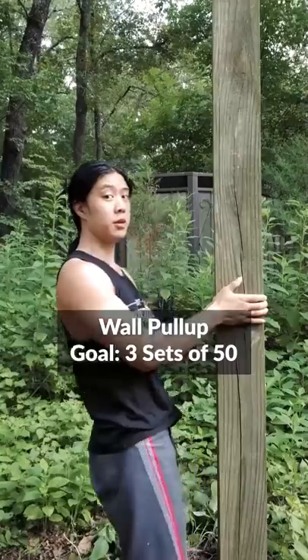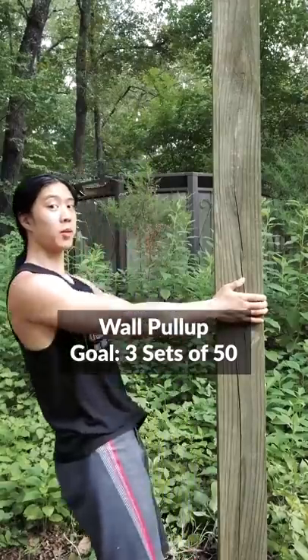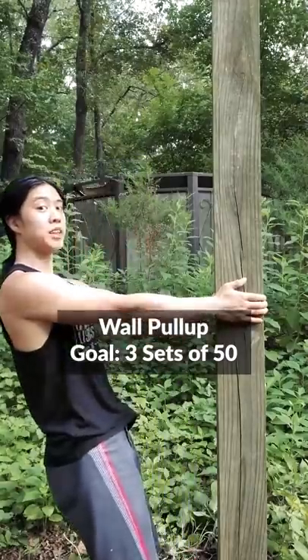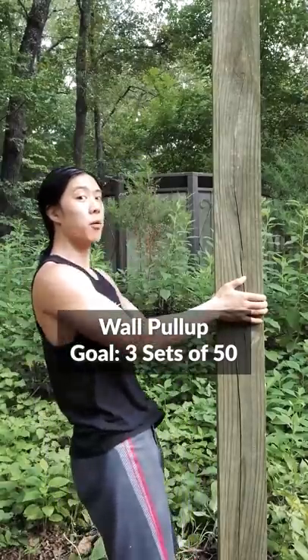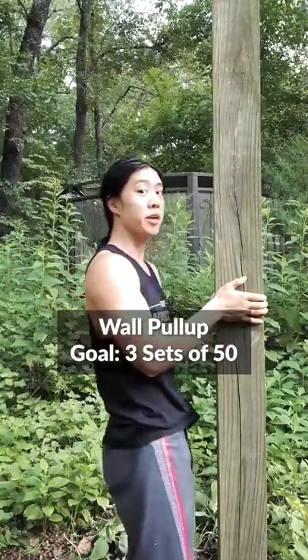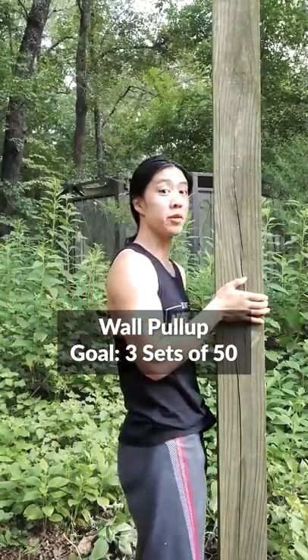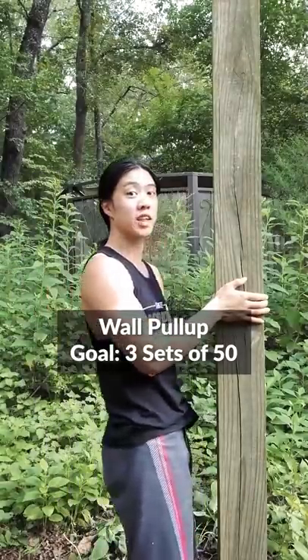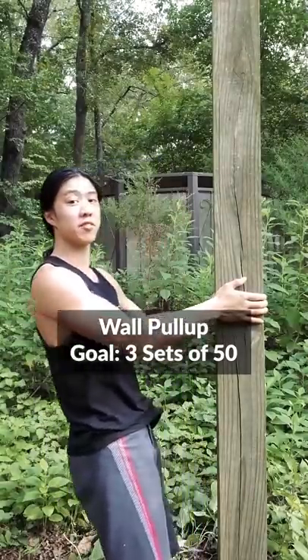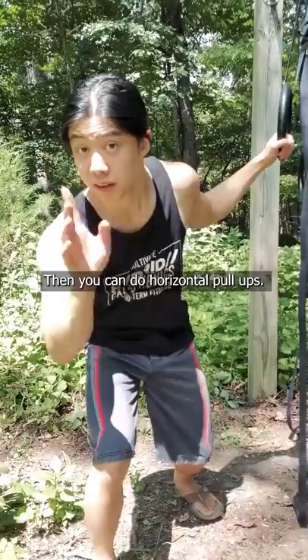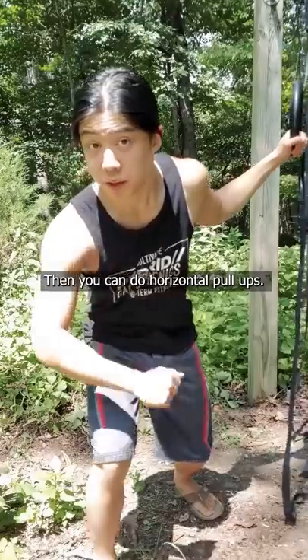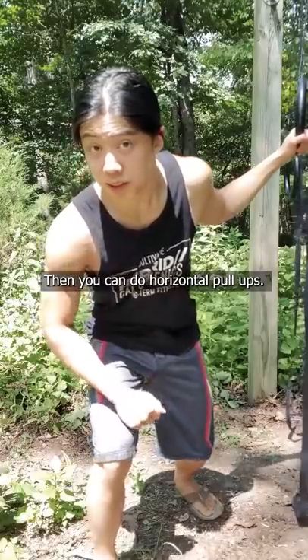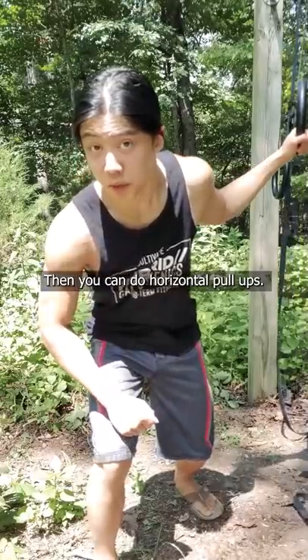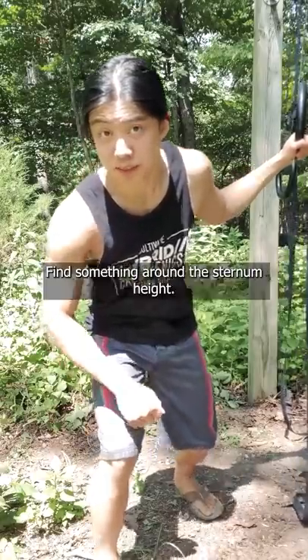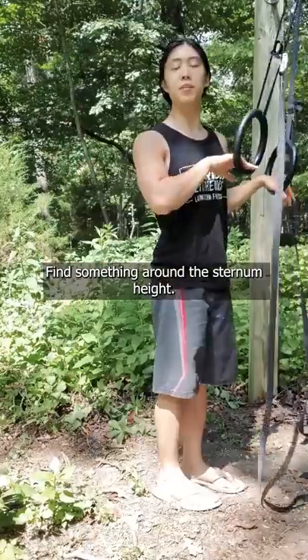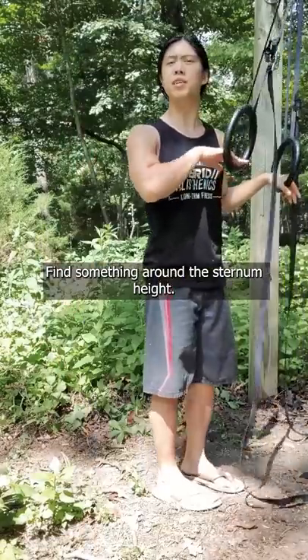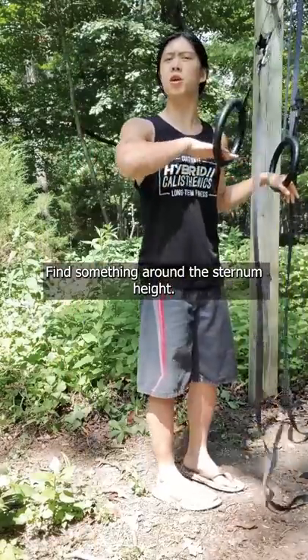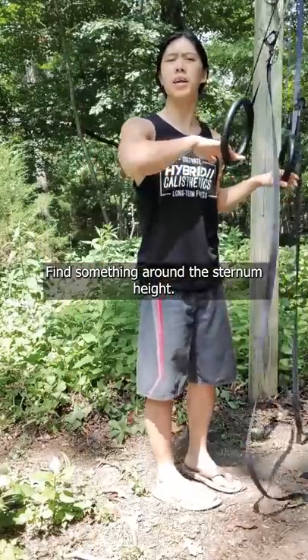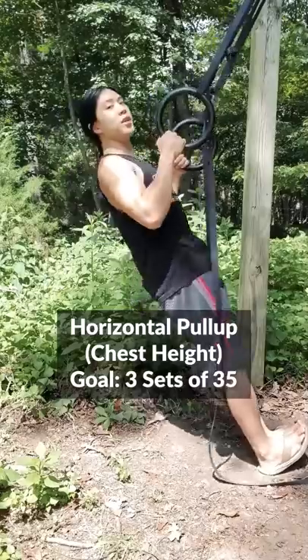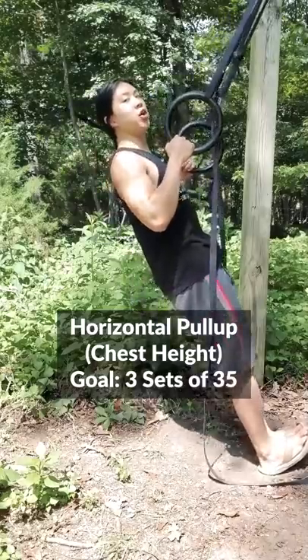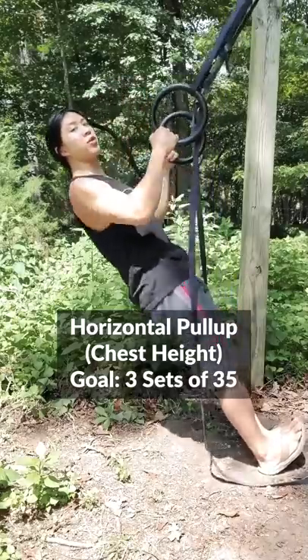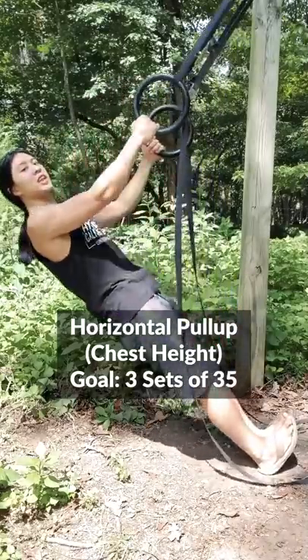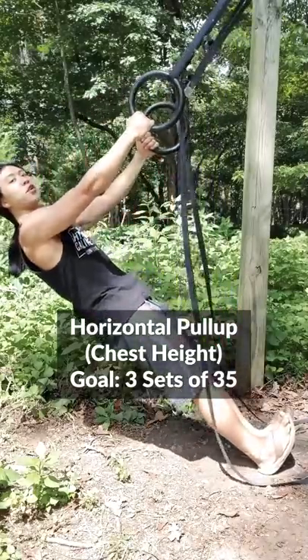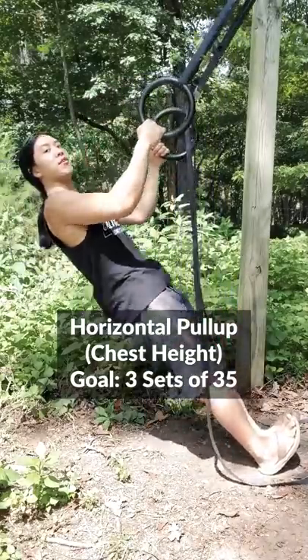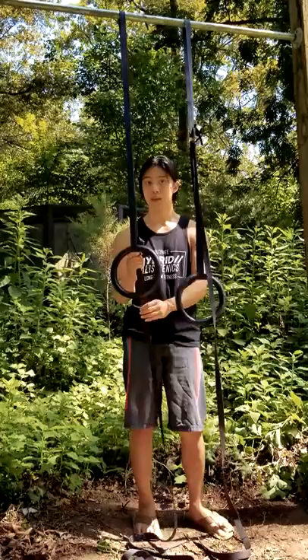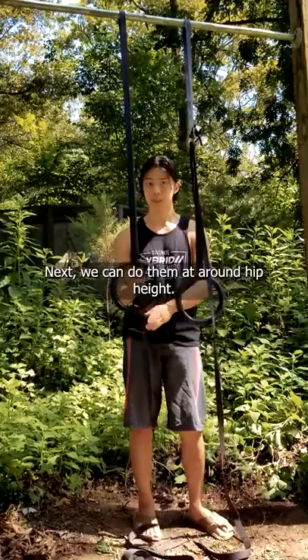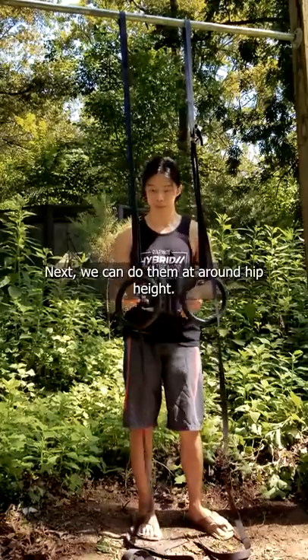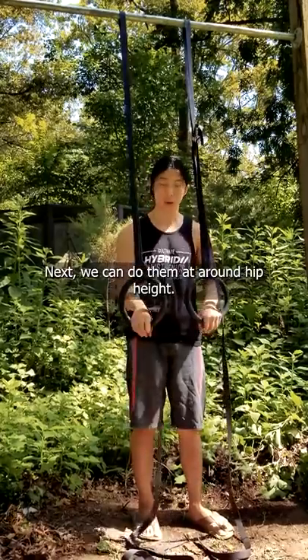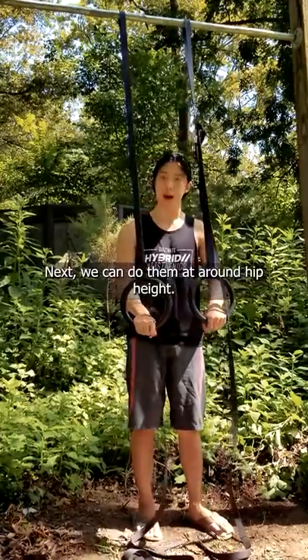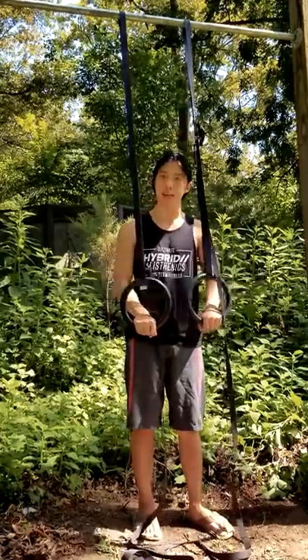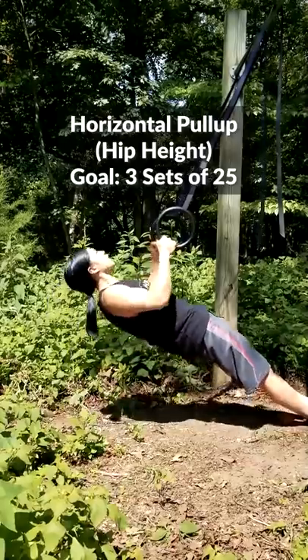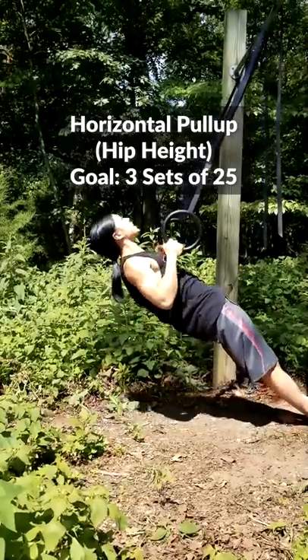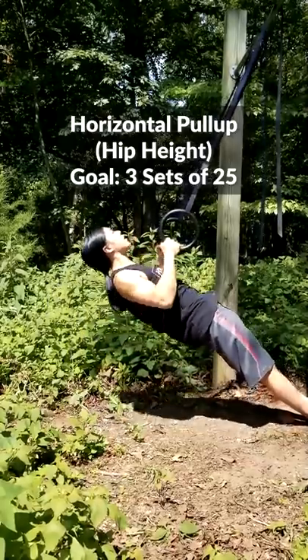You can start with a basic wall pull-up until you can do three sets of 50. Then you can do horizontal pull-ups. Find something around sternum height and do these until you can do three sets of 35. Next, you can do them at around hip height. The goal is three sets of 25.